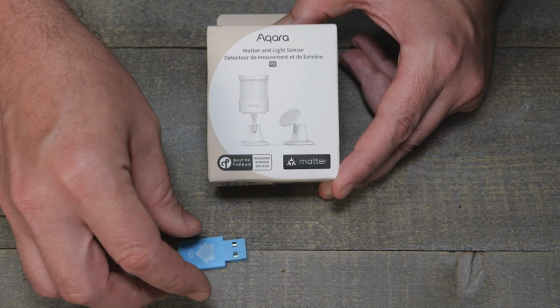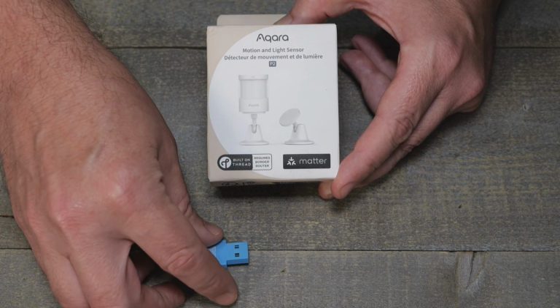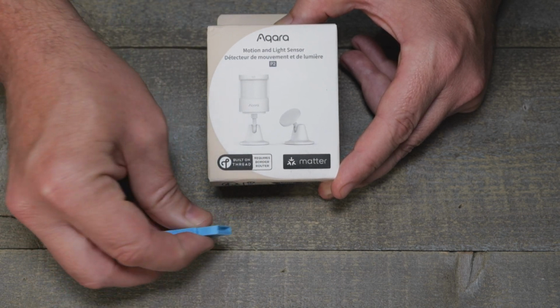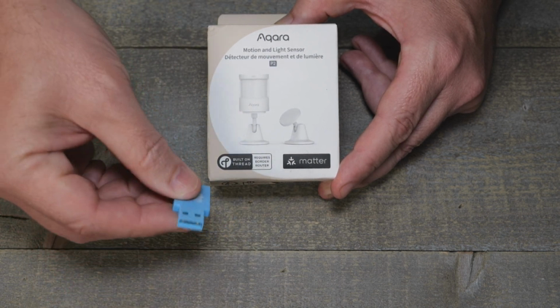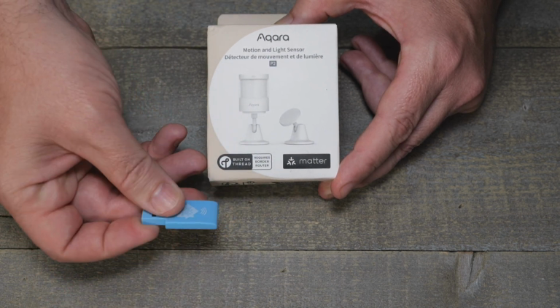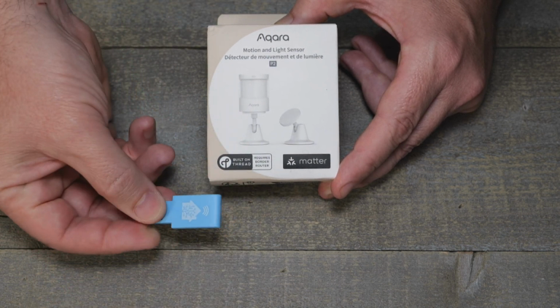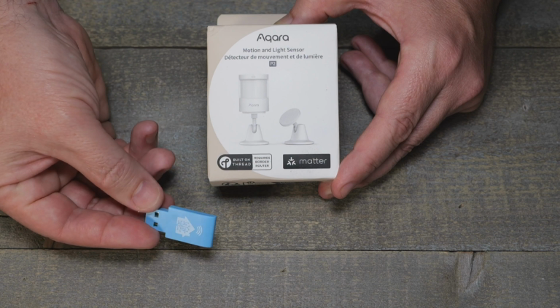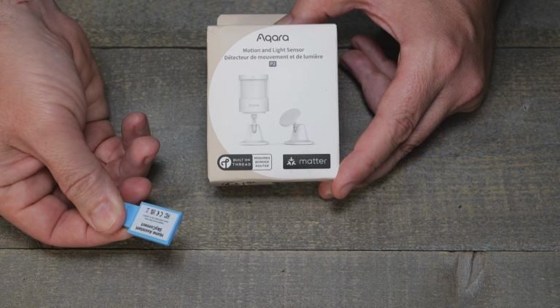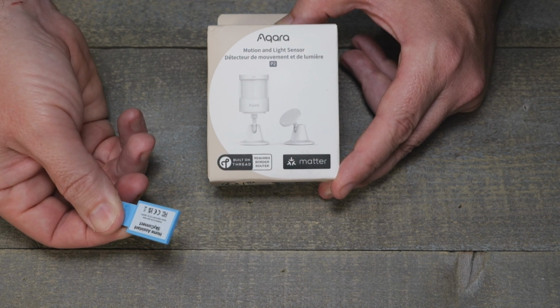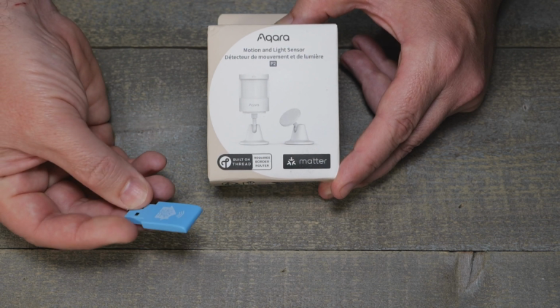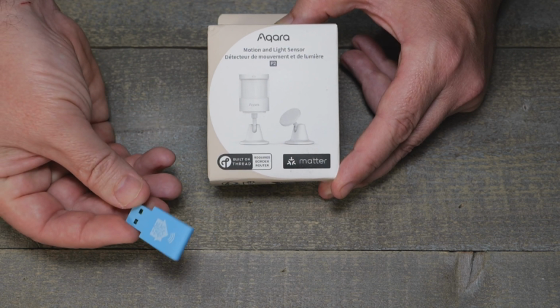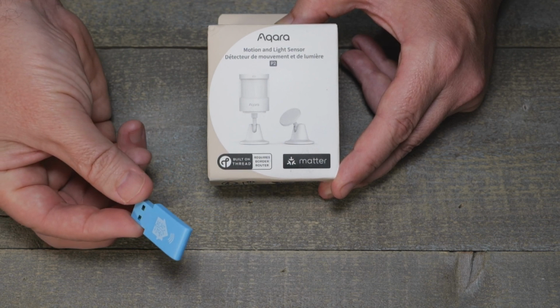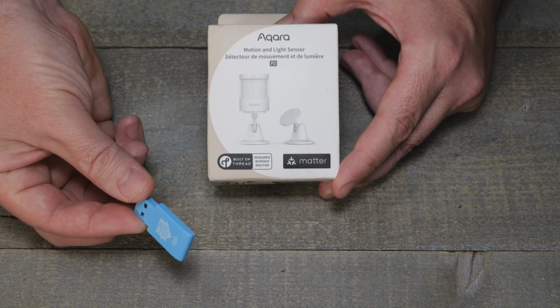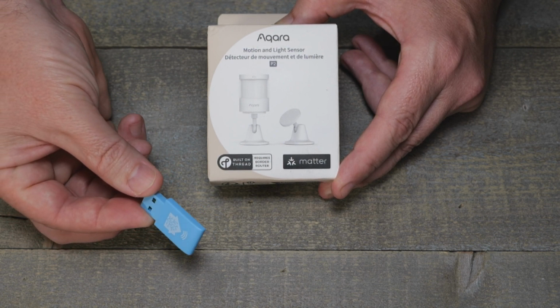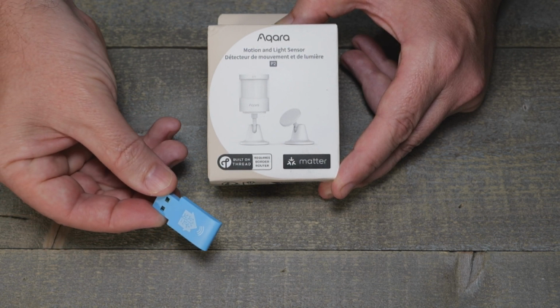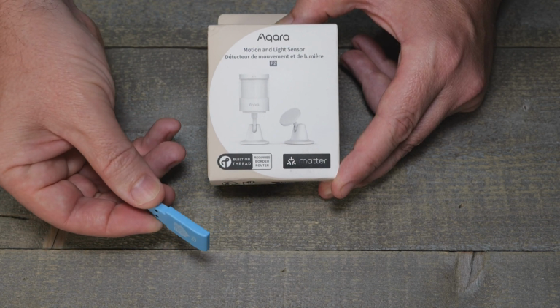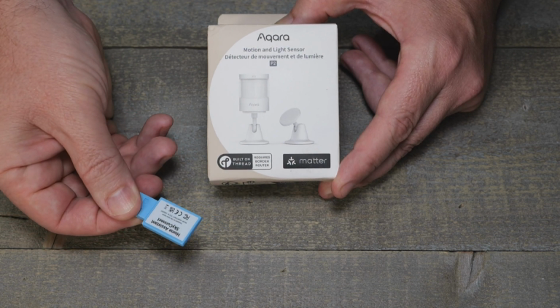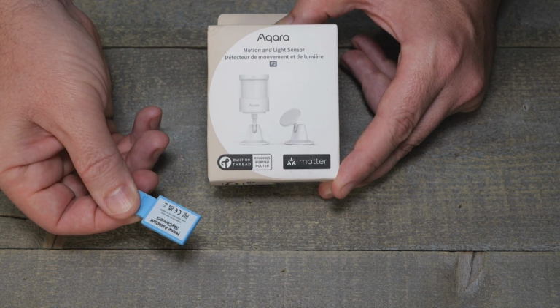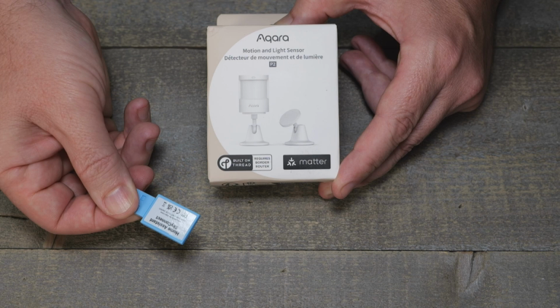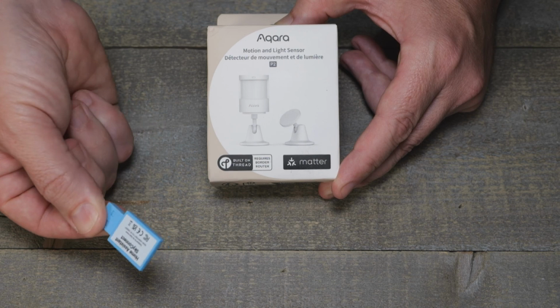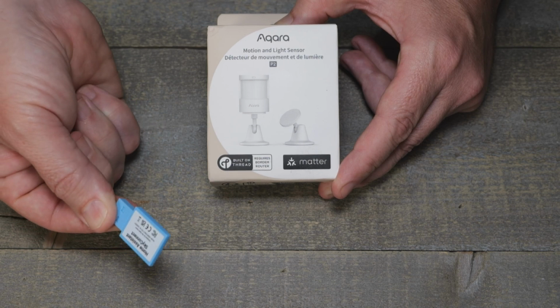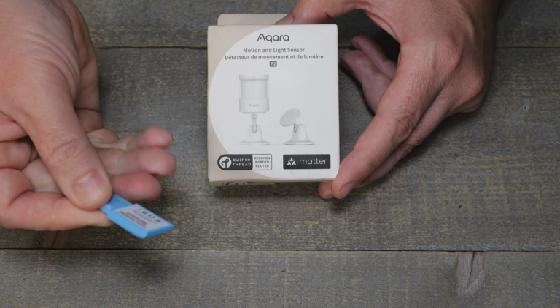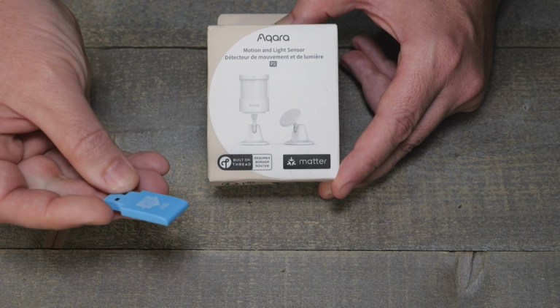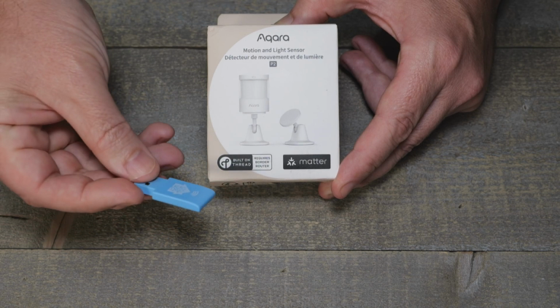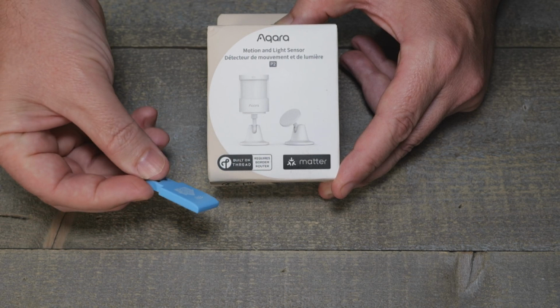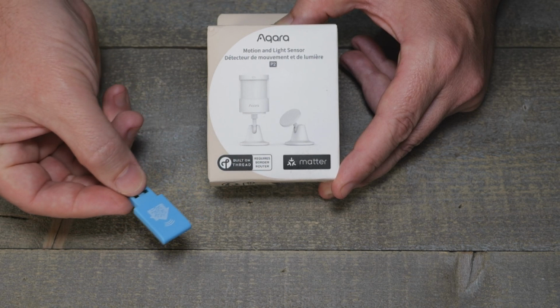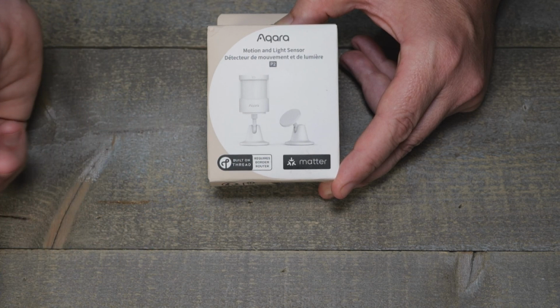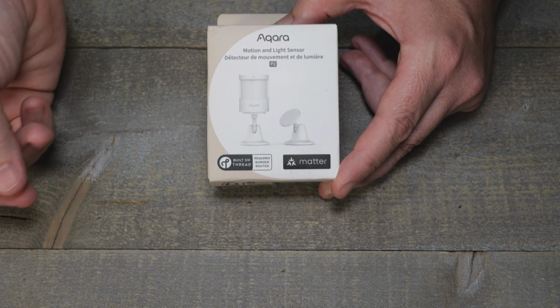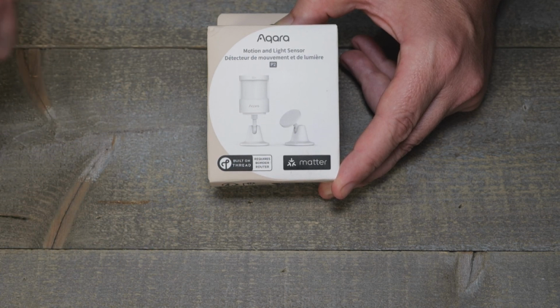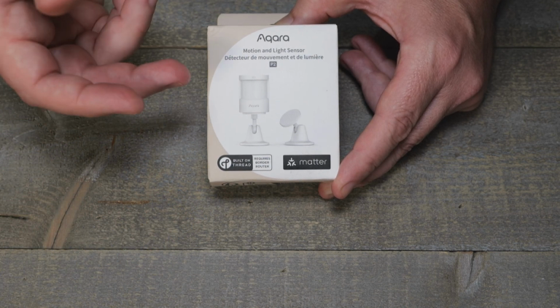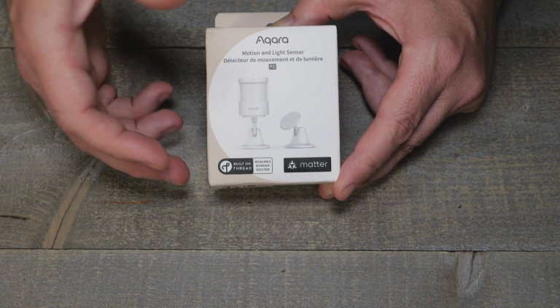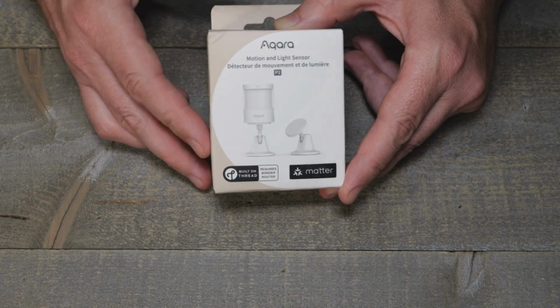You will need a Thread border router to utilize this device, so make sure you have that first. I'm running Home Assistant, and I'll show later how I set this up and tested it using the Sky Connect — and no, I don't even run HAOS with this.